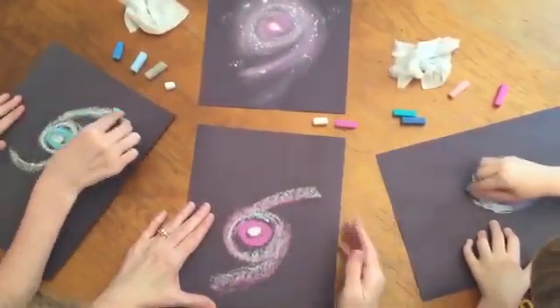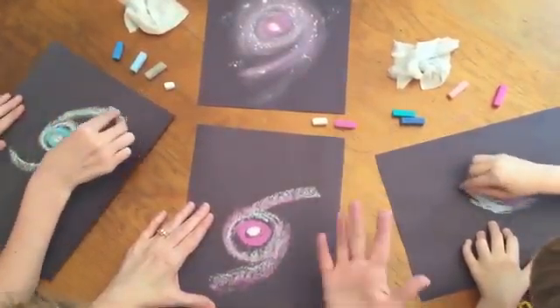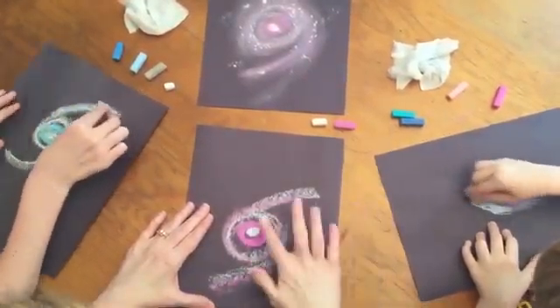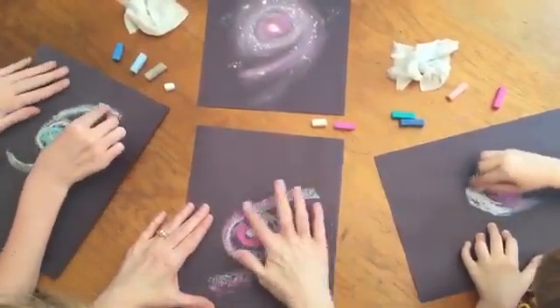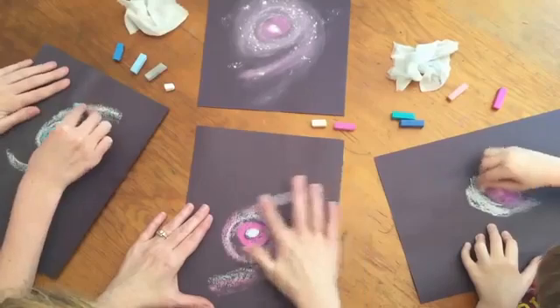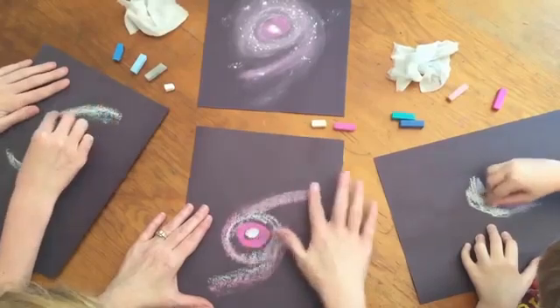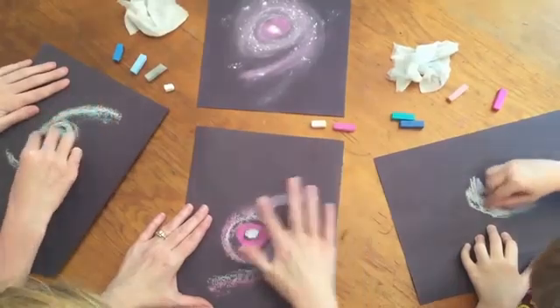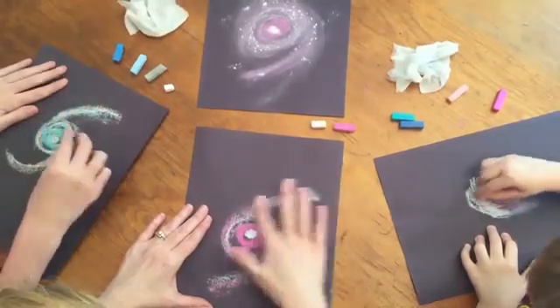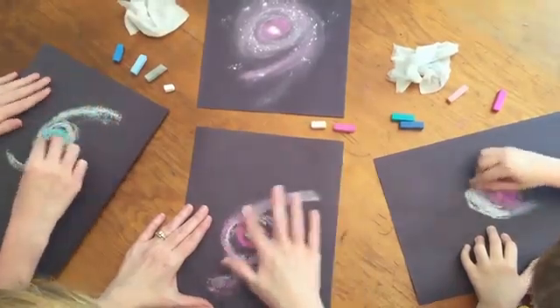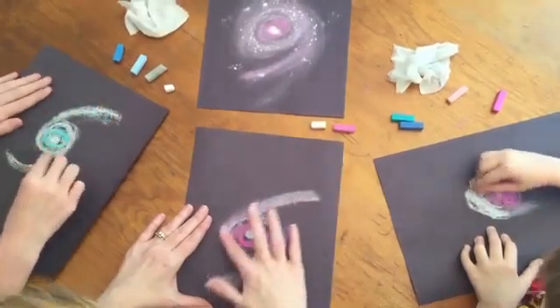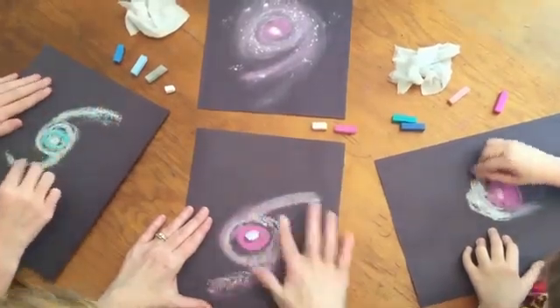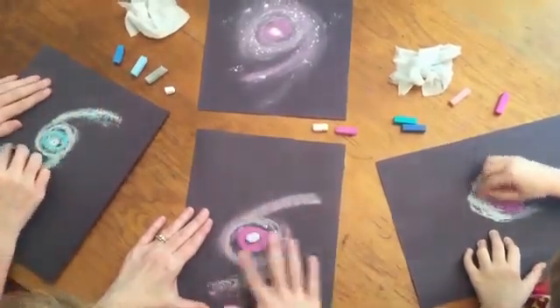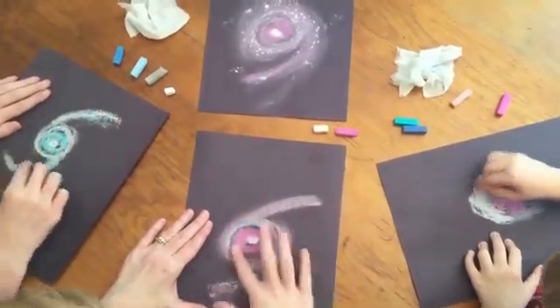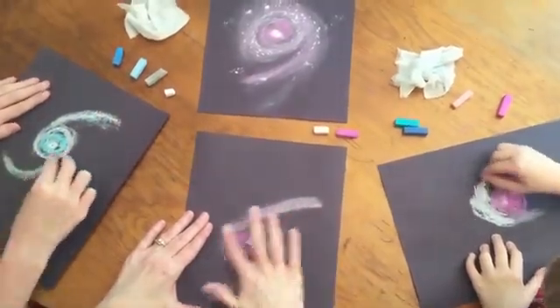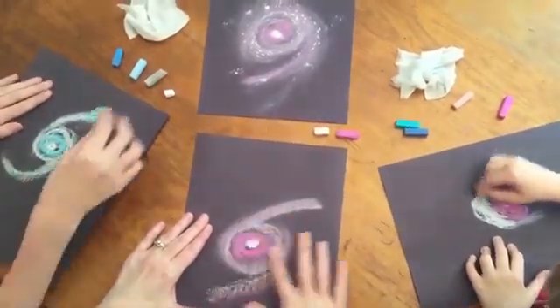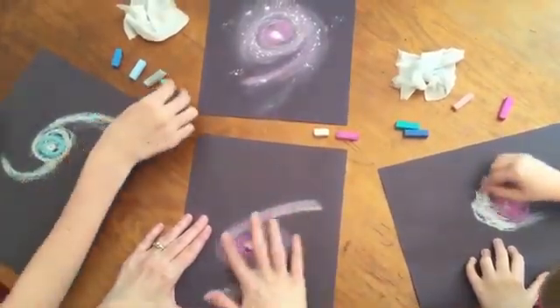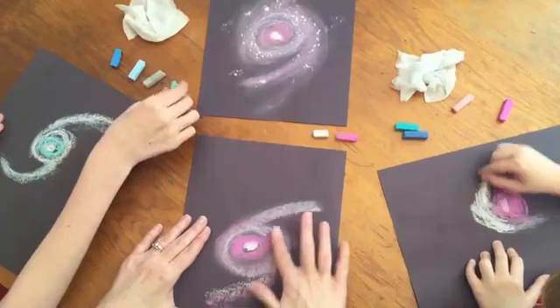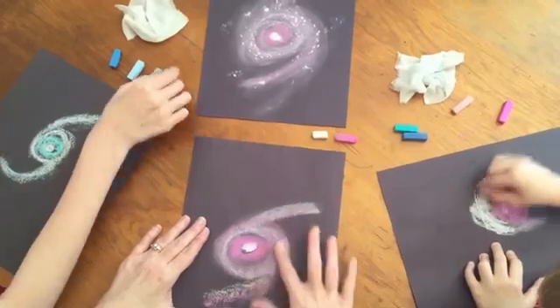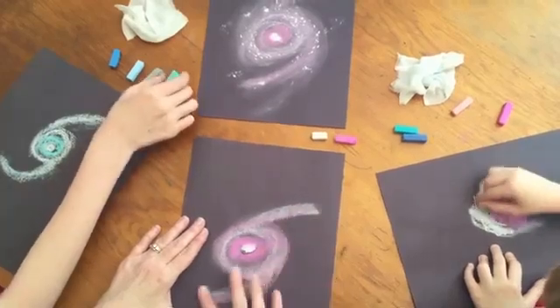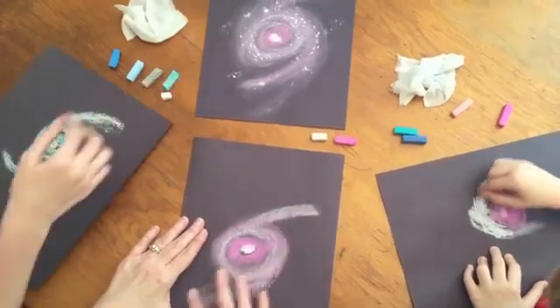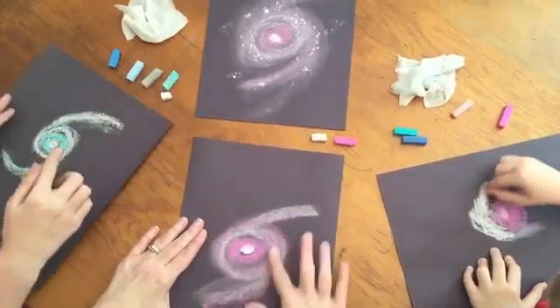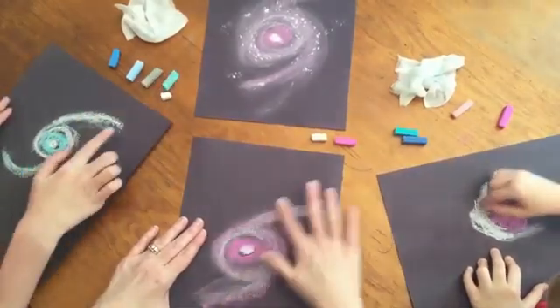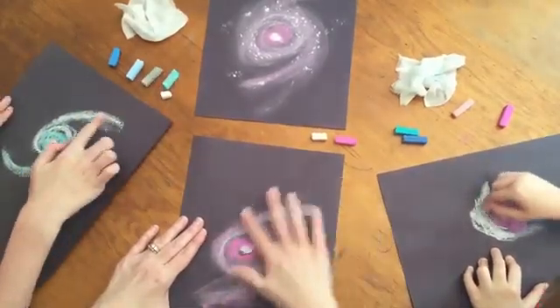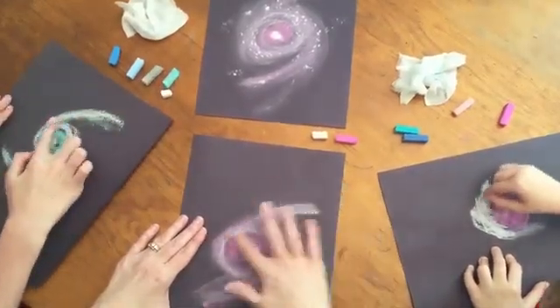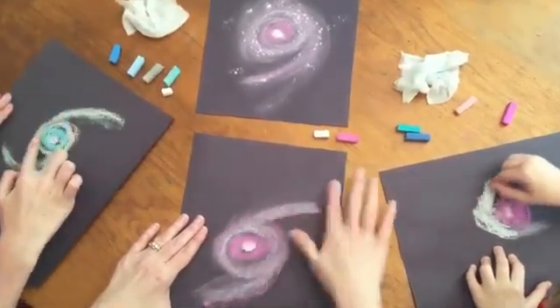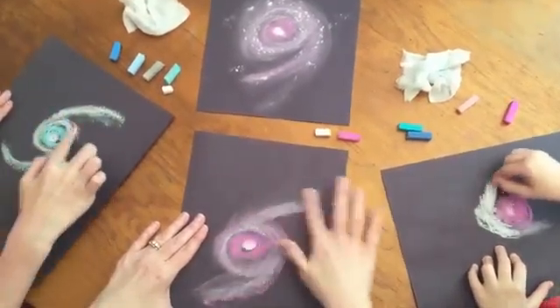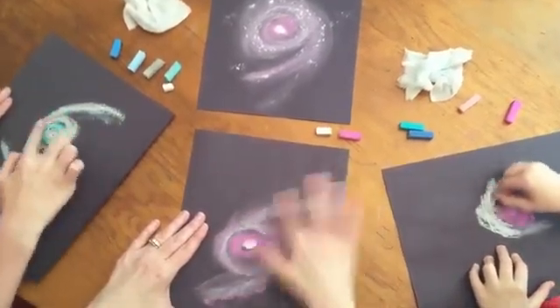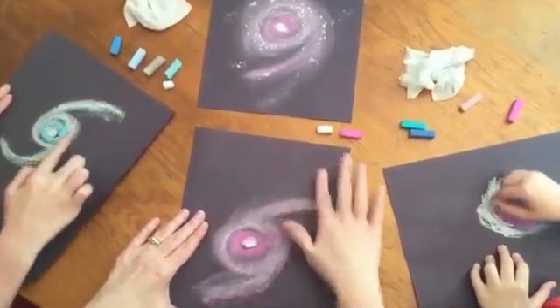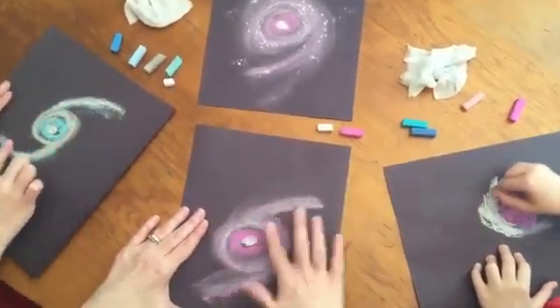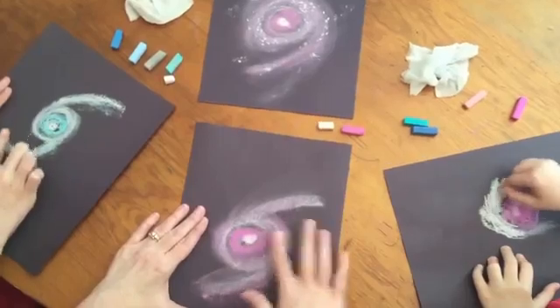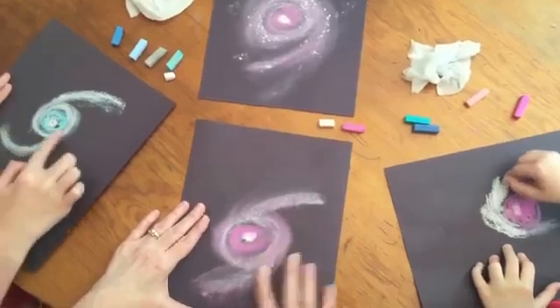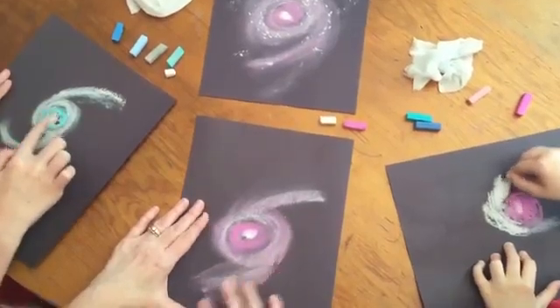Then we're going to take a finger and just spread it out and make it nice and dreamy looking. You're going to want to extend it way out — just blend those colors out.